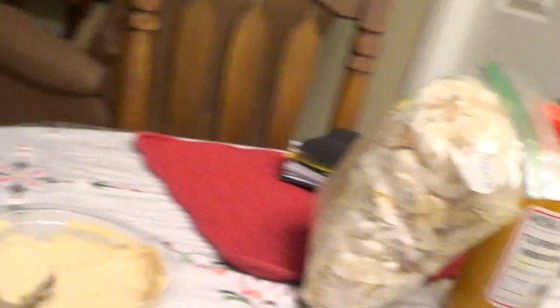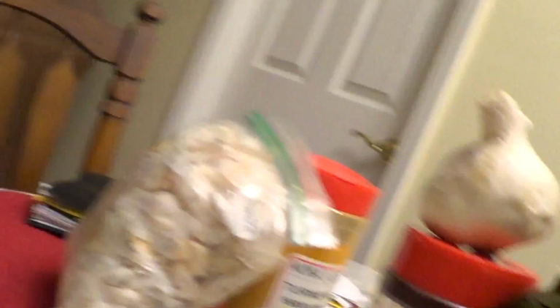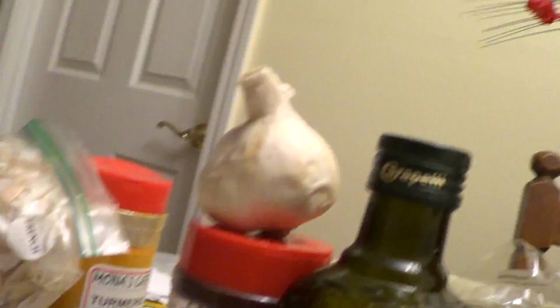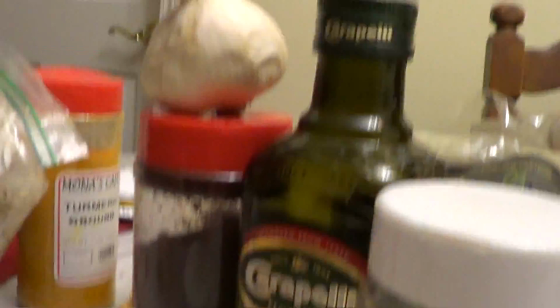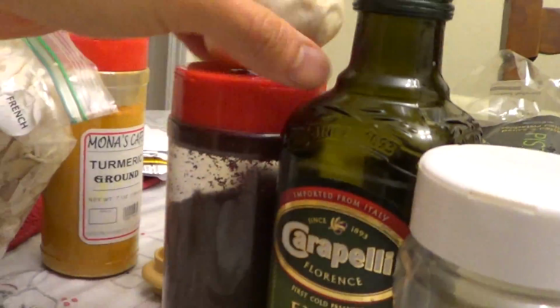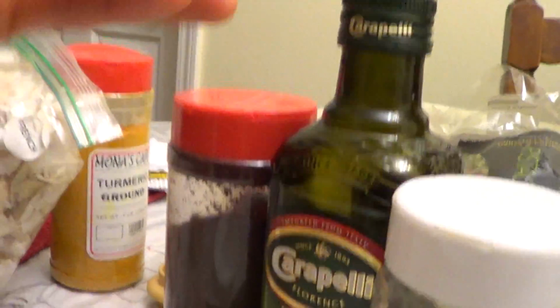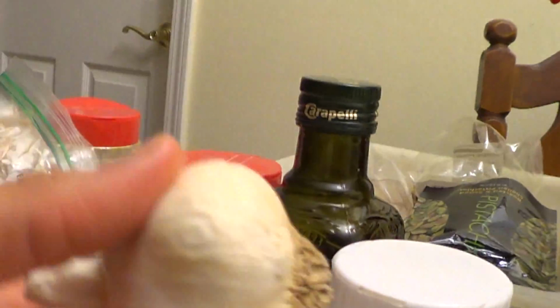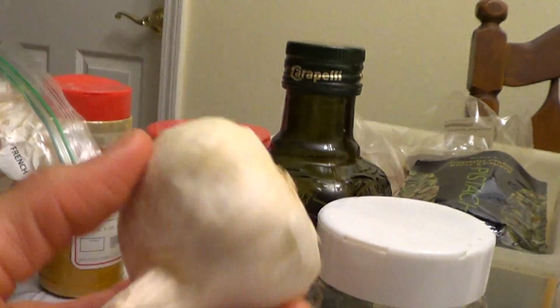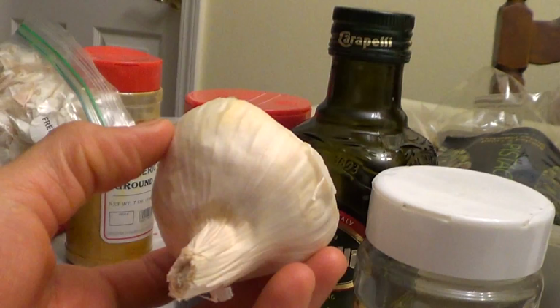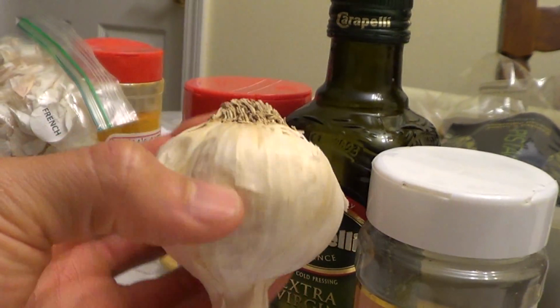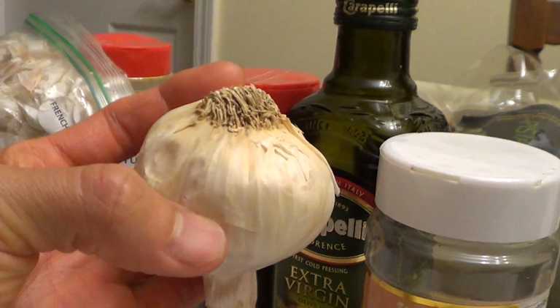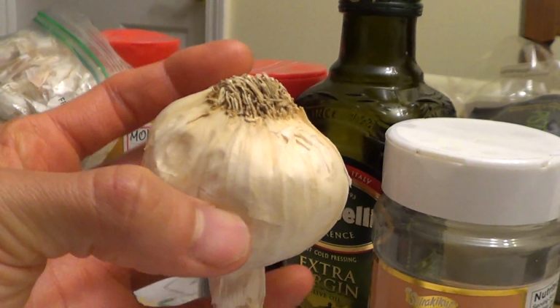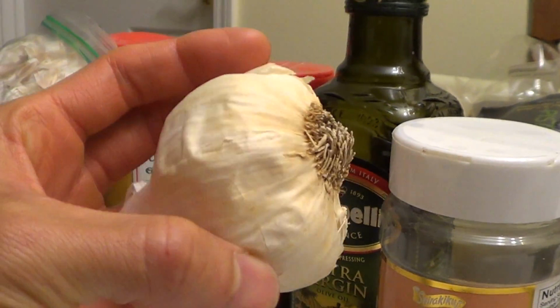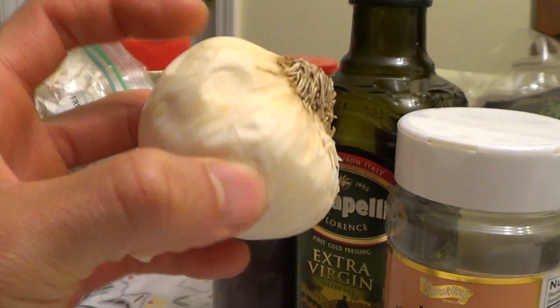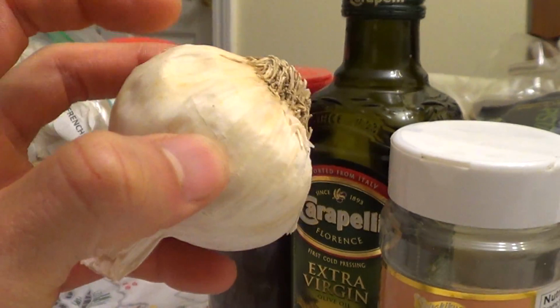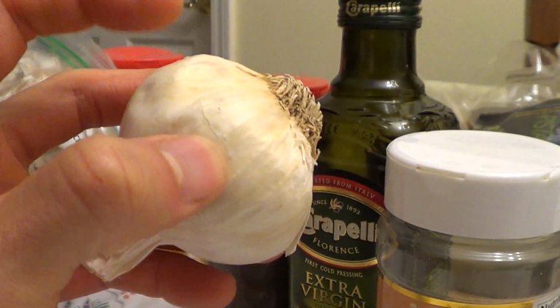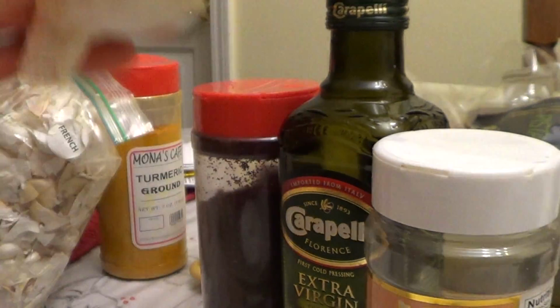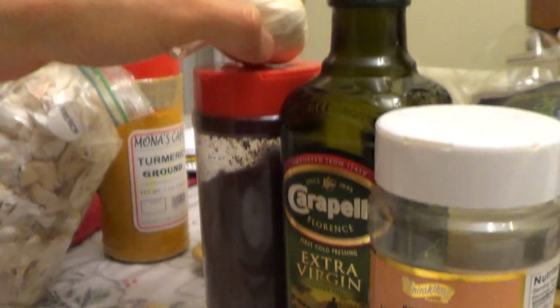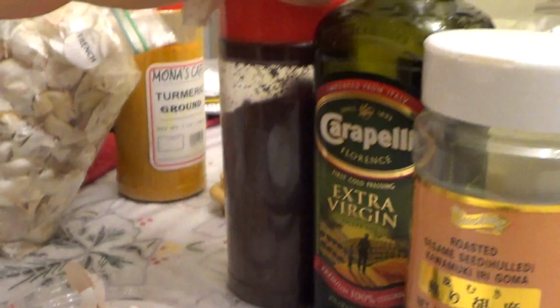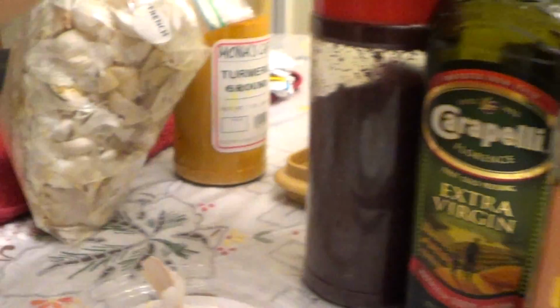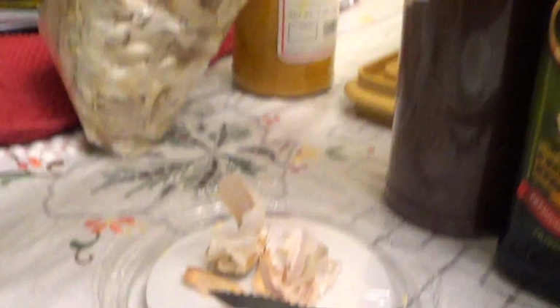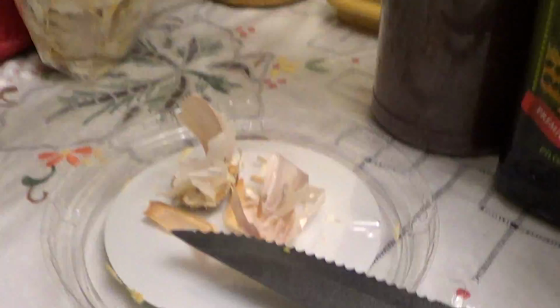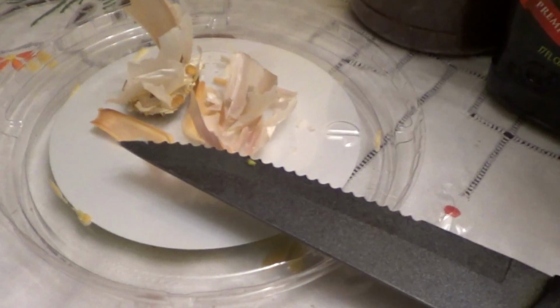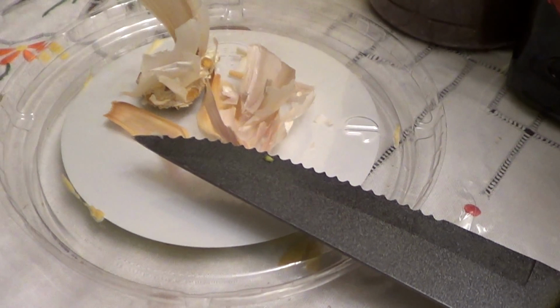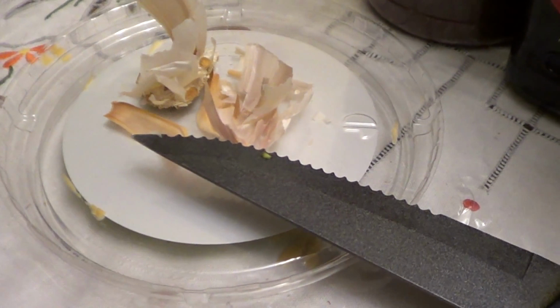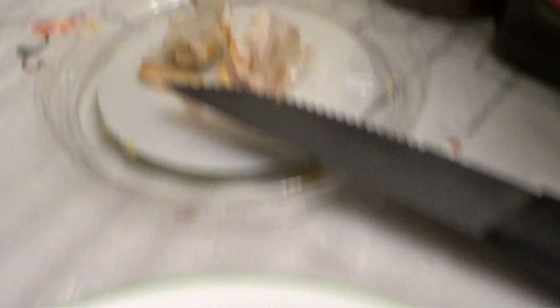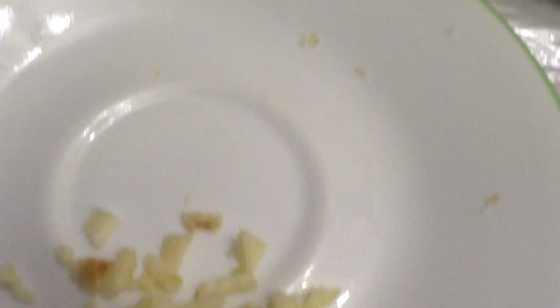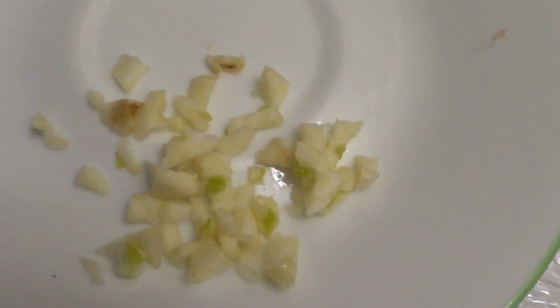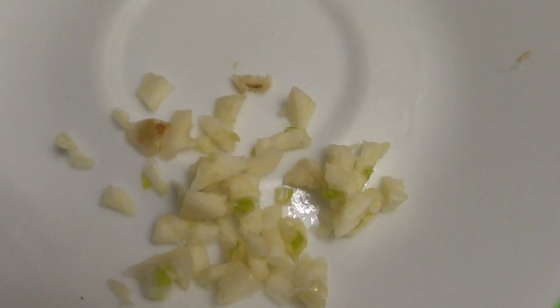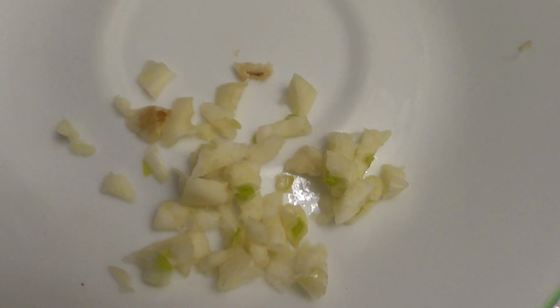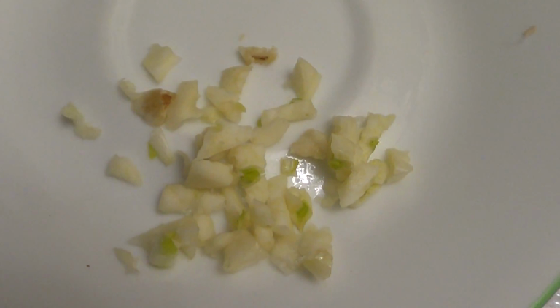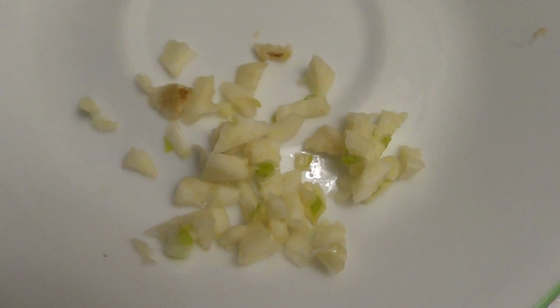What we have here is a ball of garlic. You take one of the cloves, cut it in half, and basically chop it up into little pieces like that.